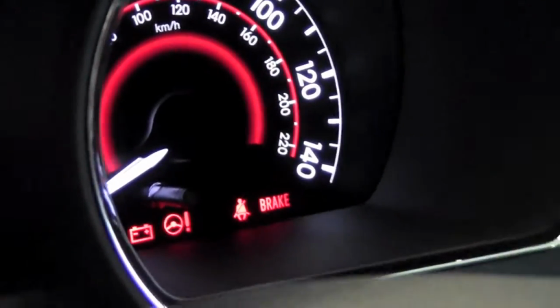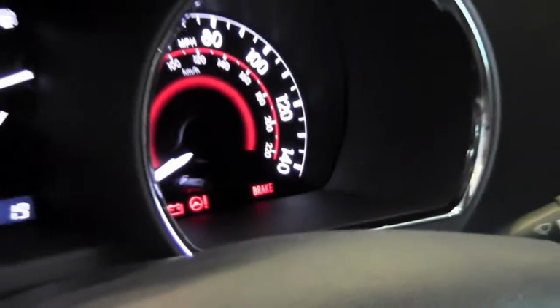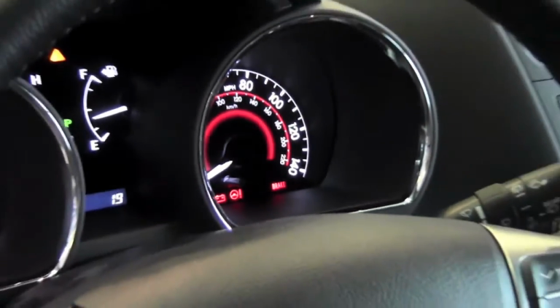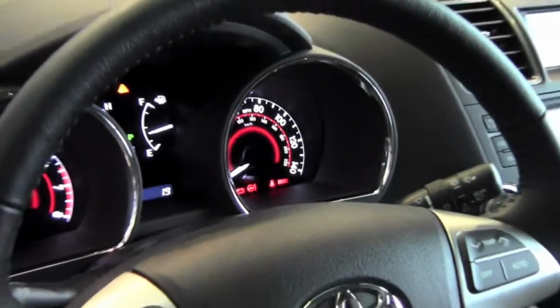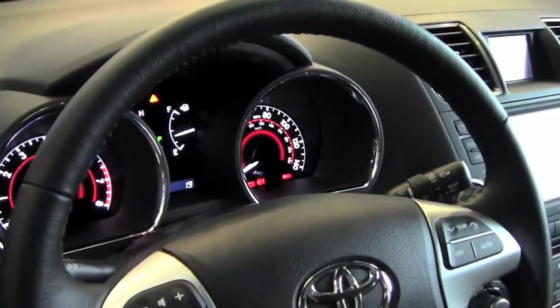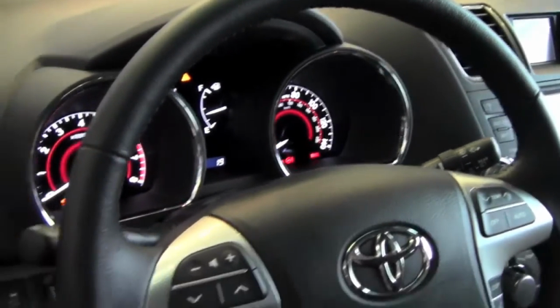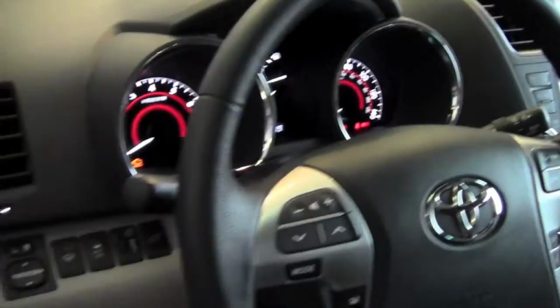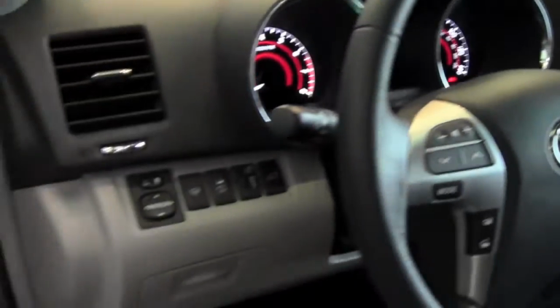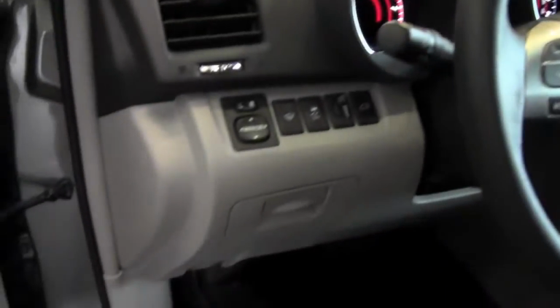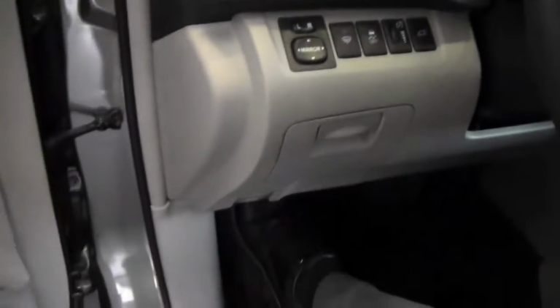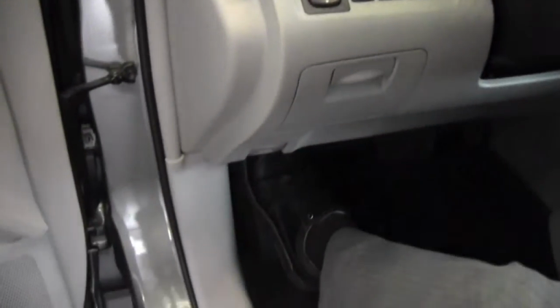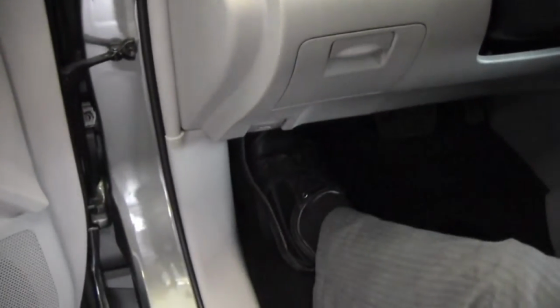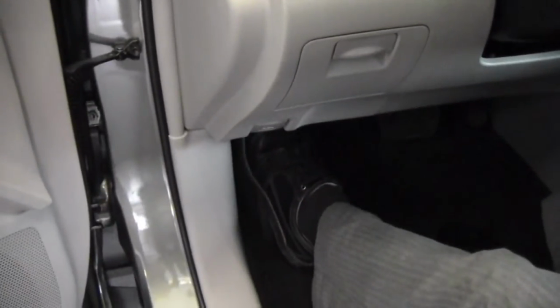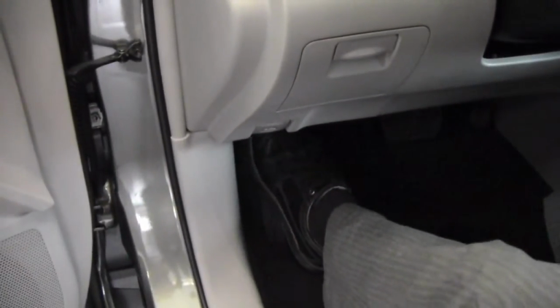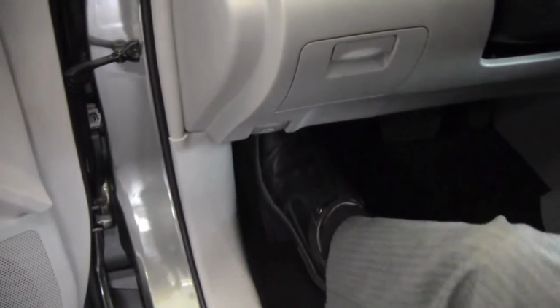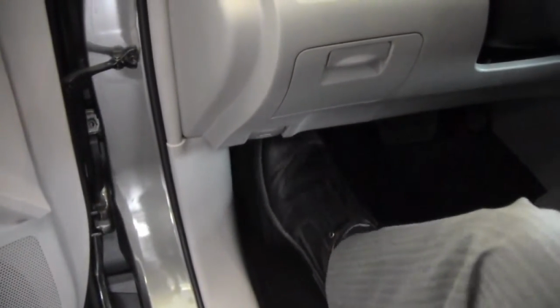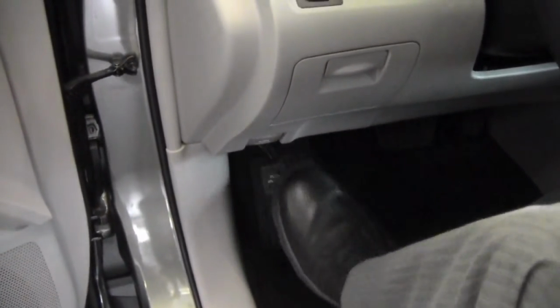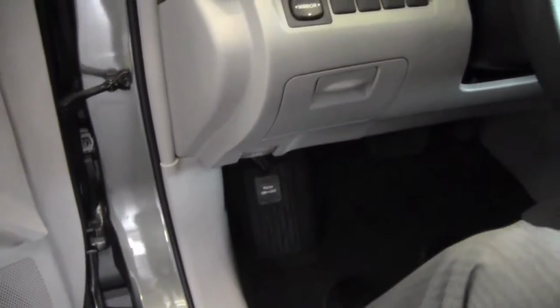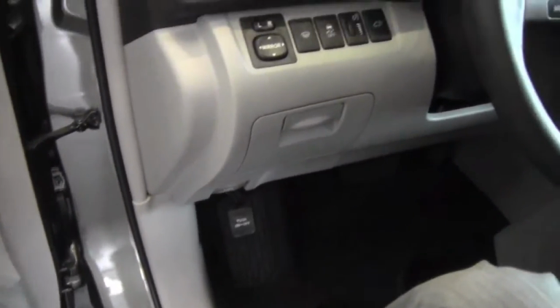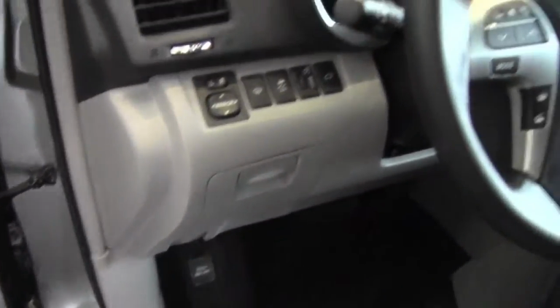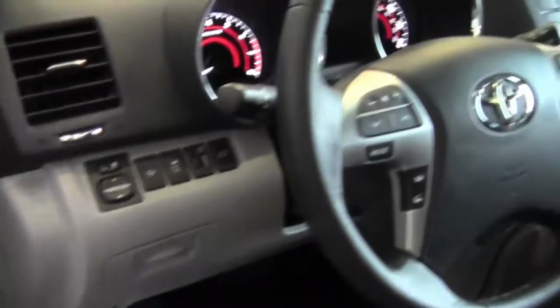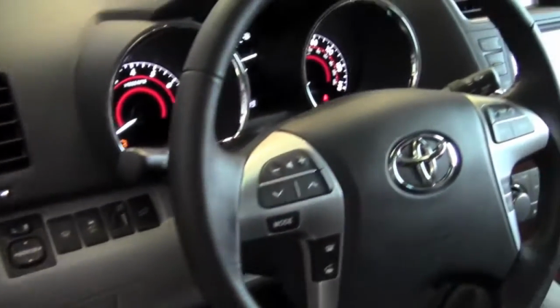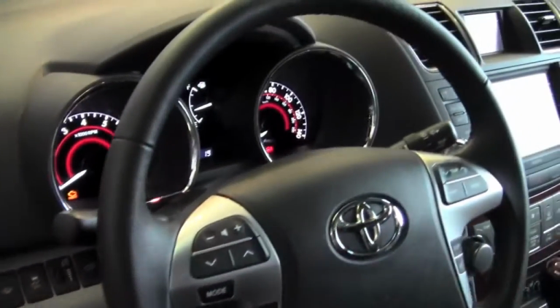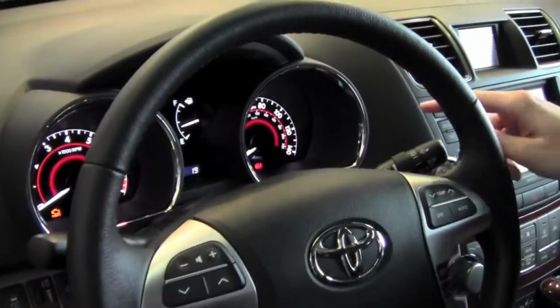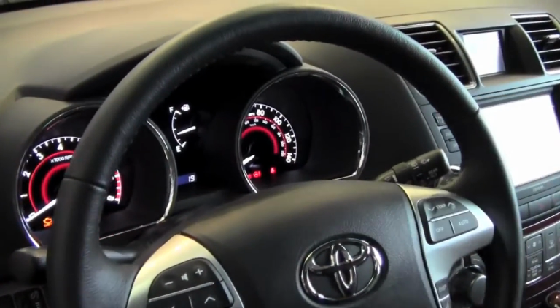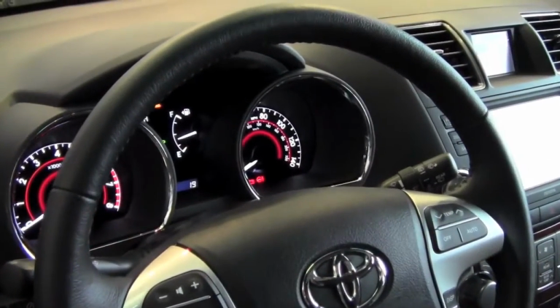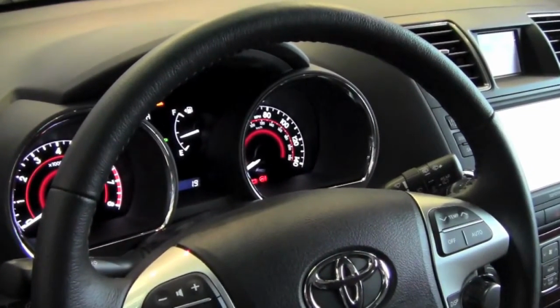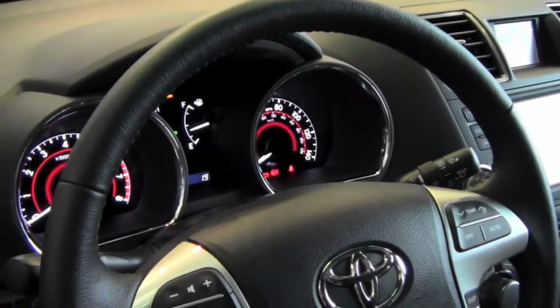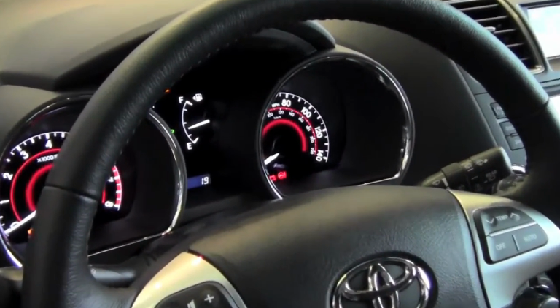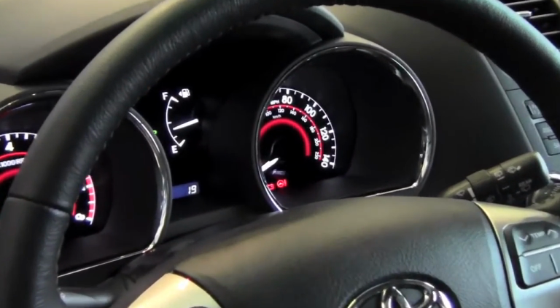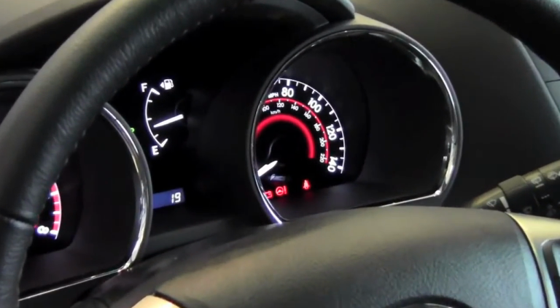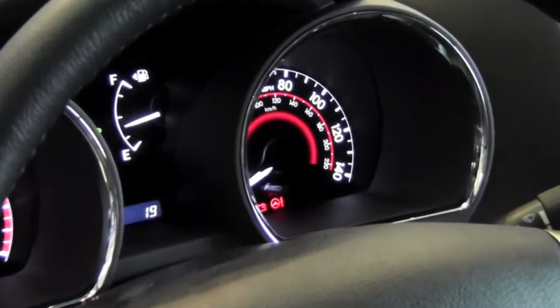Now to release your parking brake, what you need to do is press on that foot pedal again. You just push in slightly and then it'll come back, and you'll notice that that light shuts off as soon as your parking brake is off.